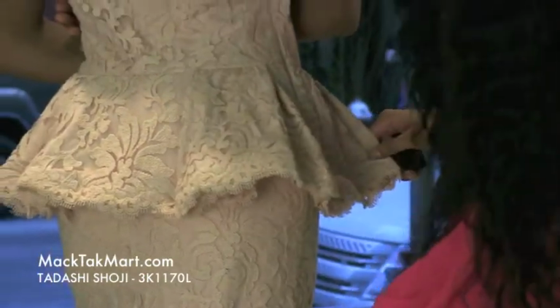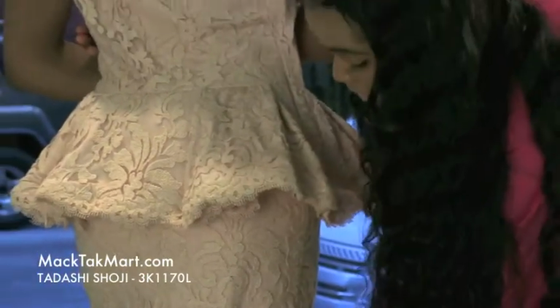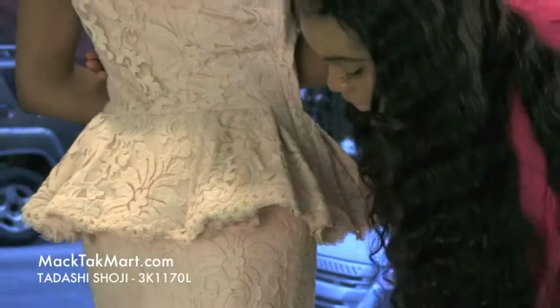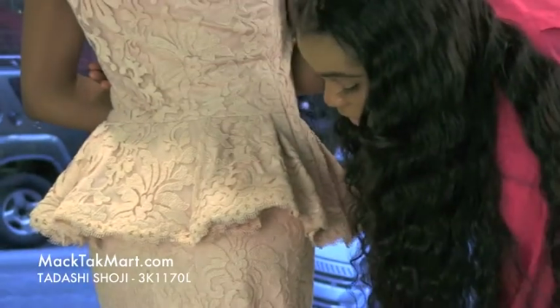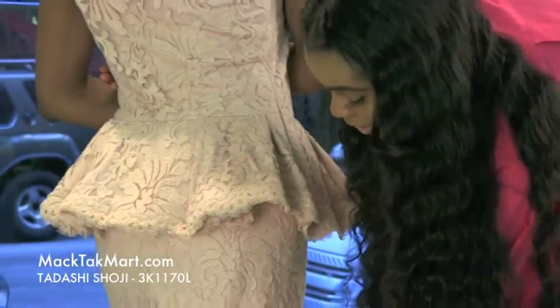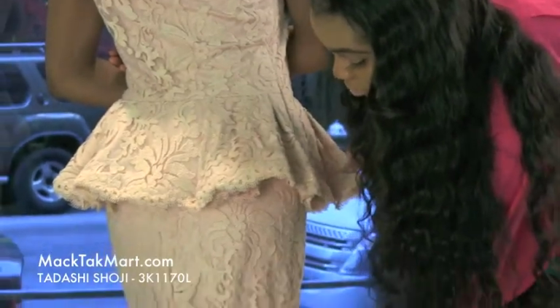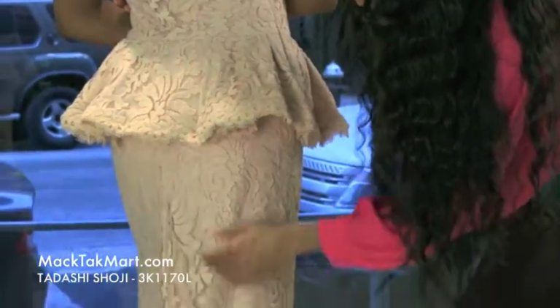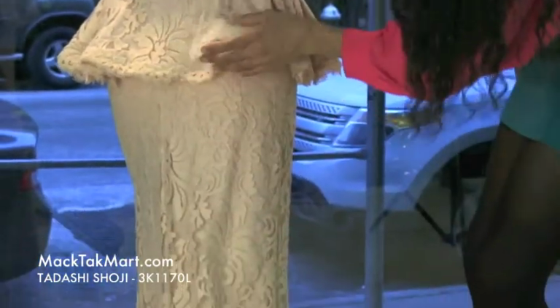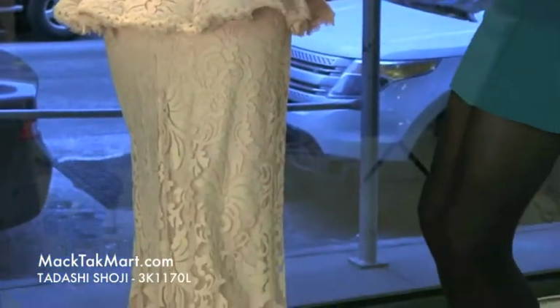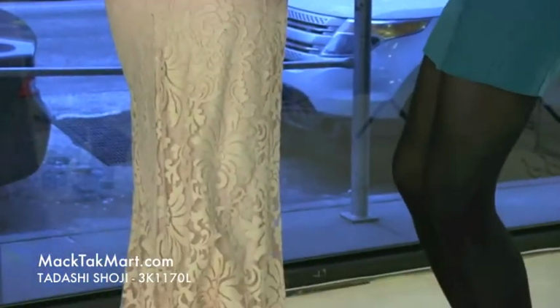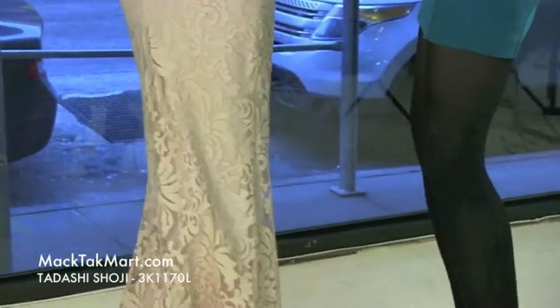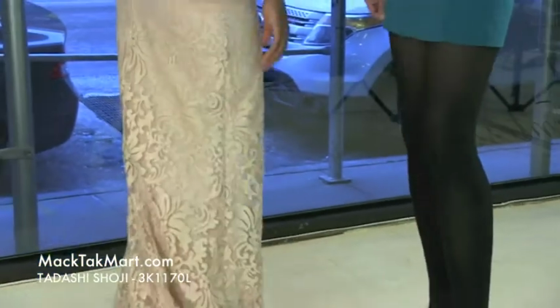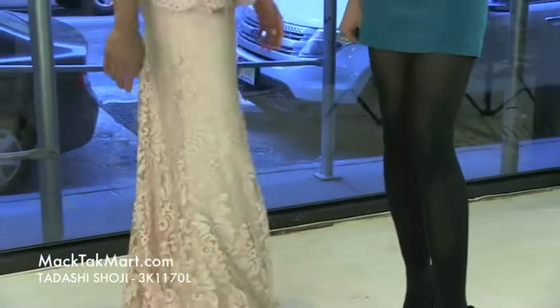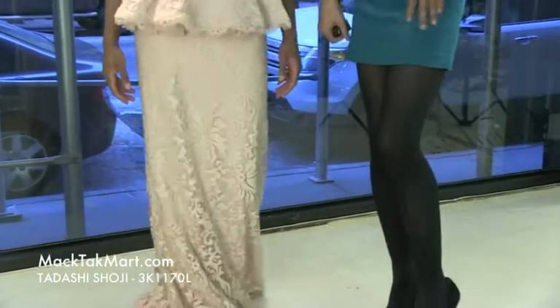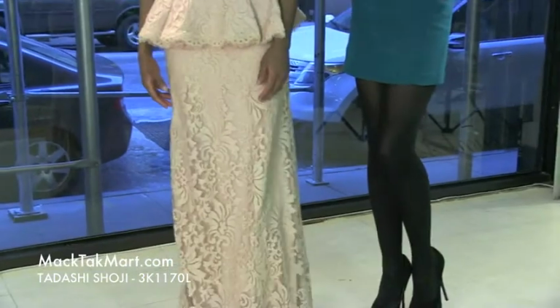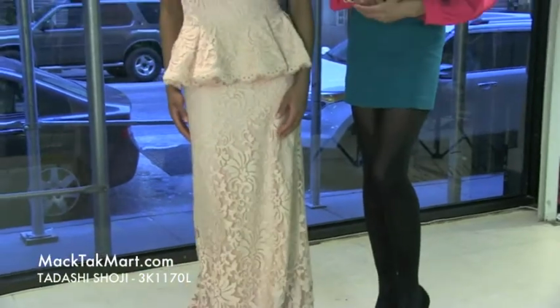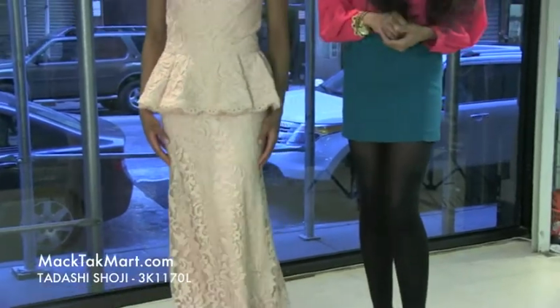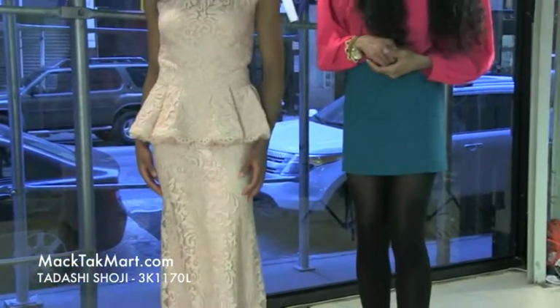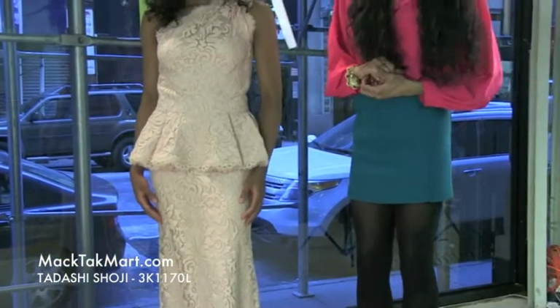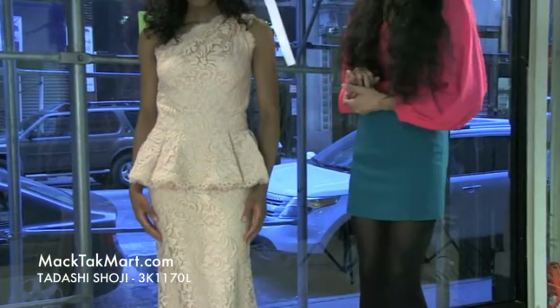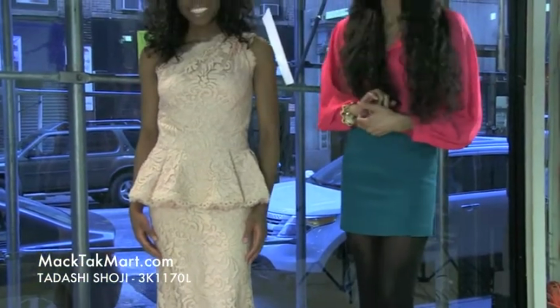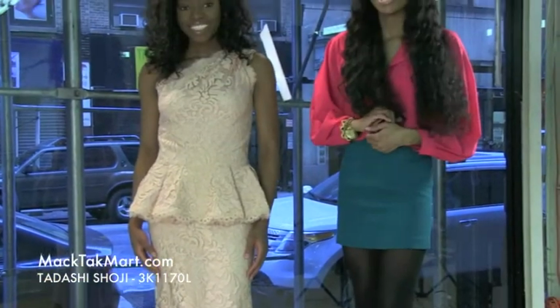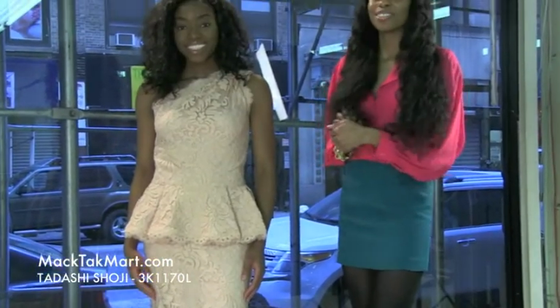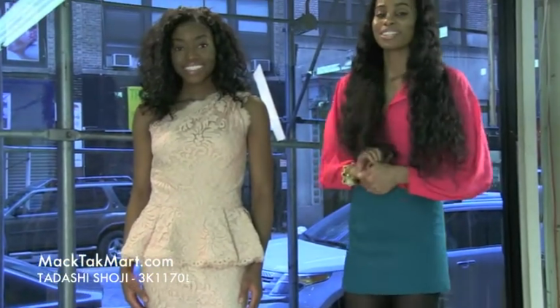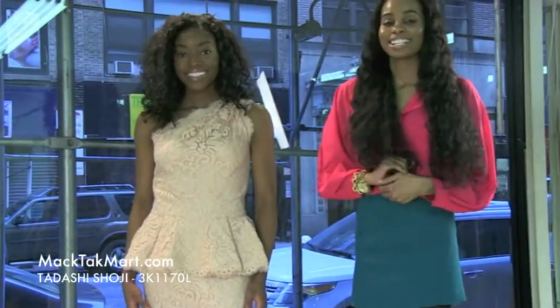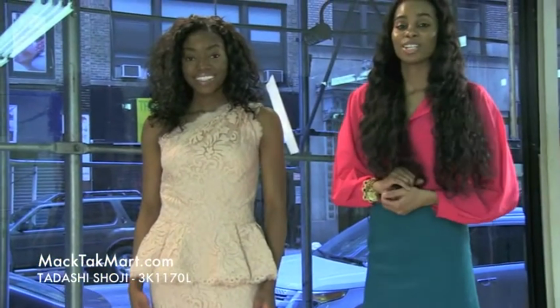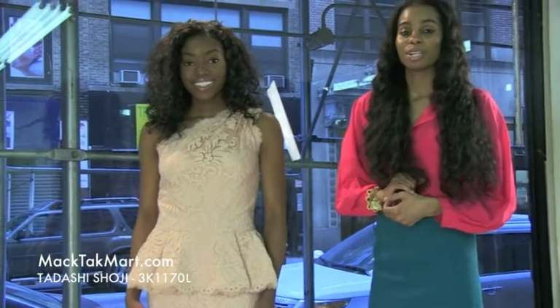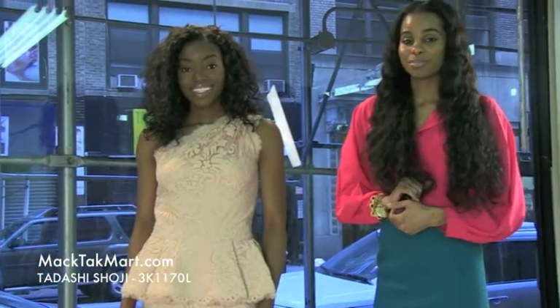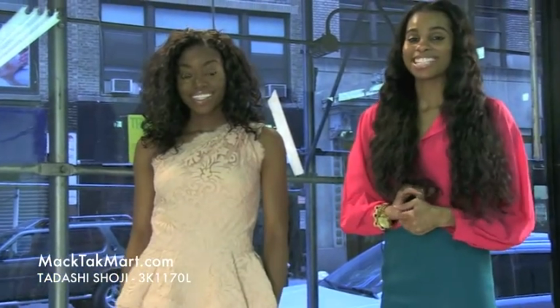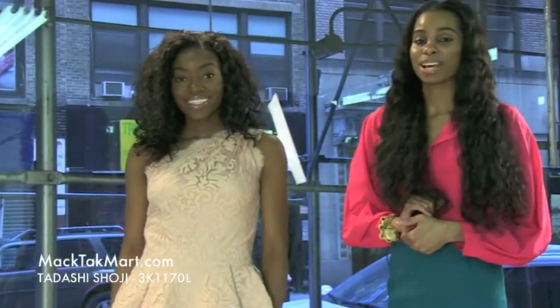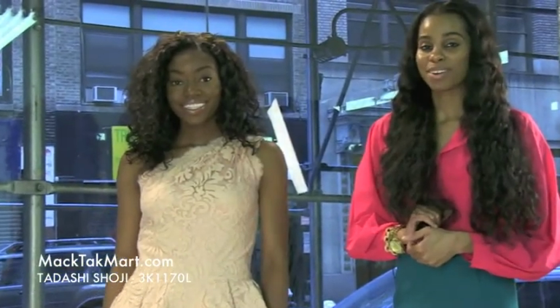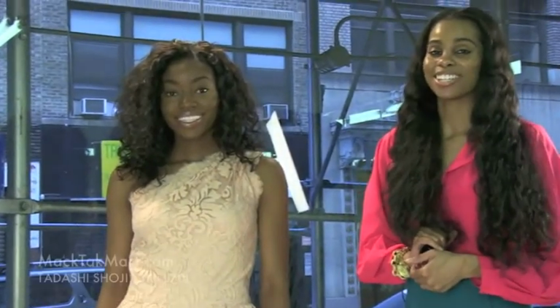The dress is very long and has a lot of movement, so when you walk away or twirl, it's going to look absolutely gorgeous in the ballroom or whatever occasion it may be. Feel free to contact us at www.magtagmart.com.